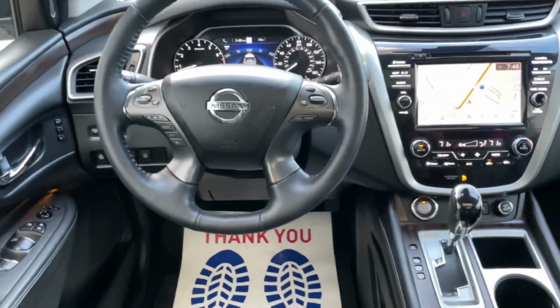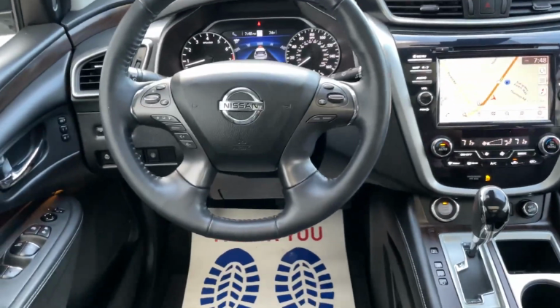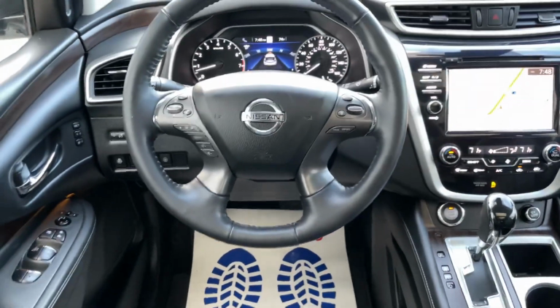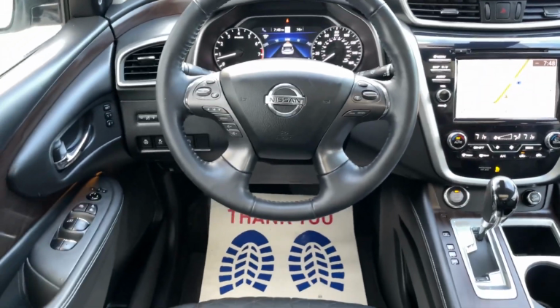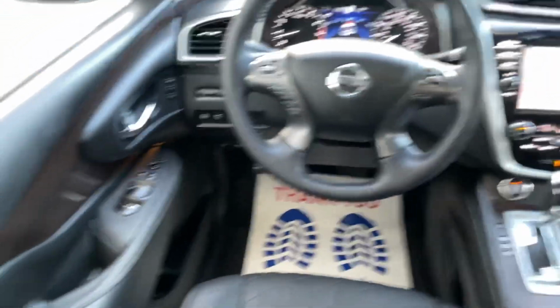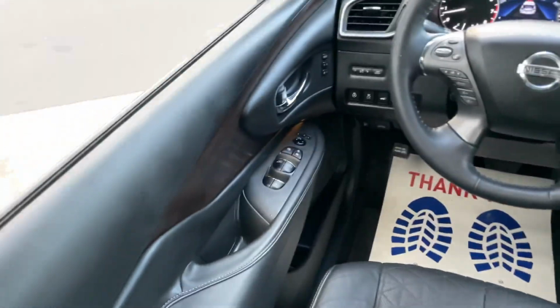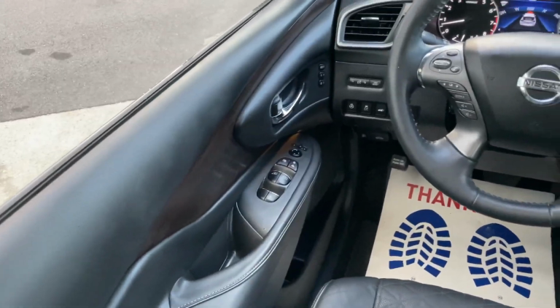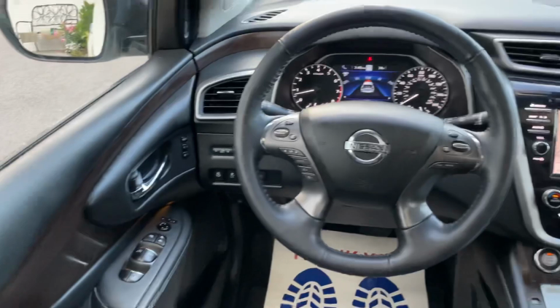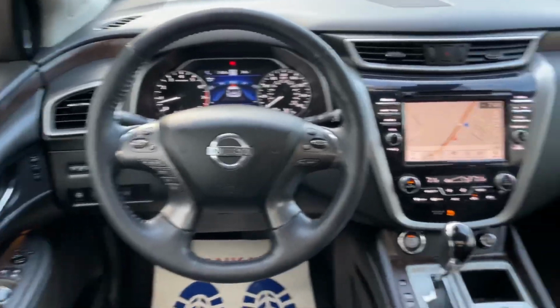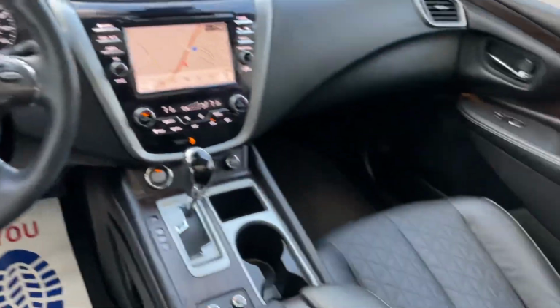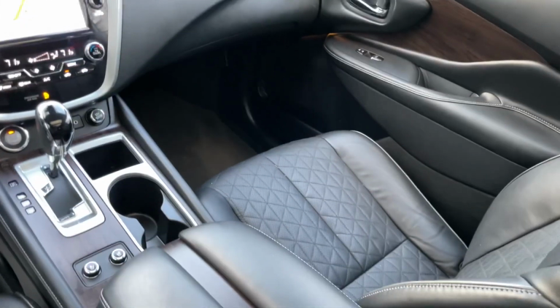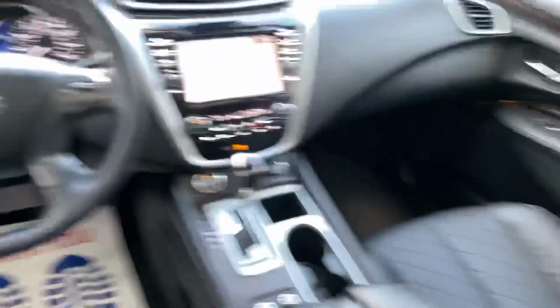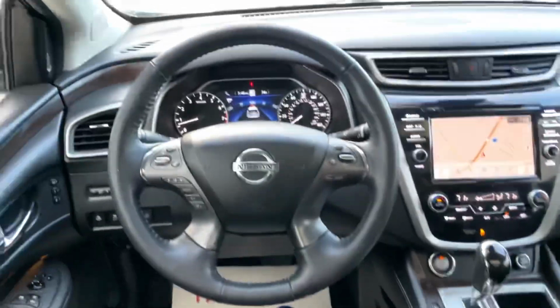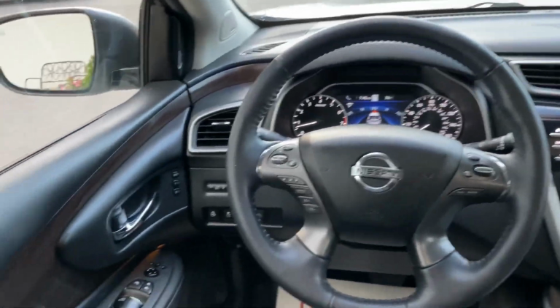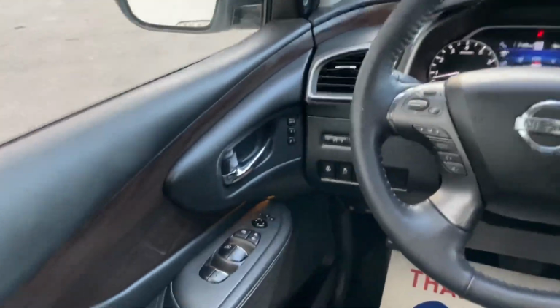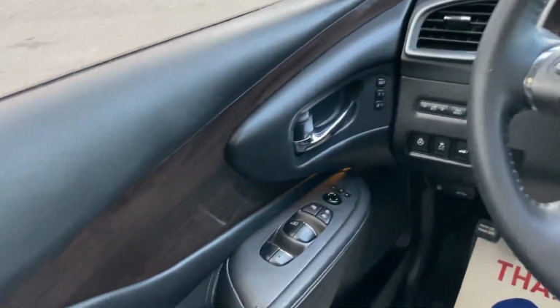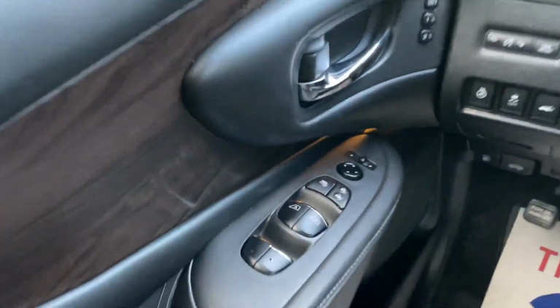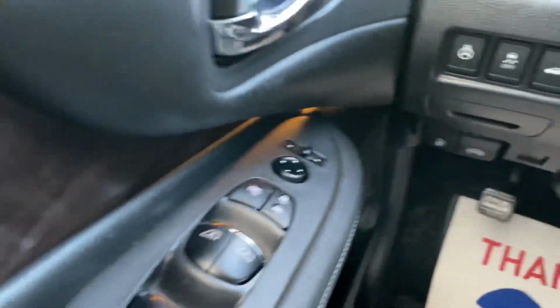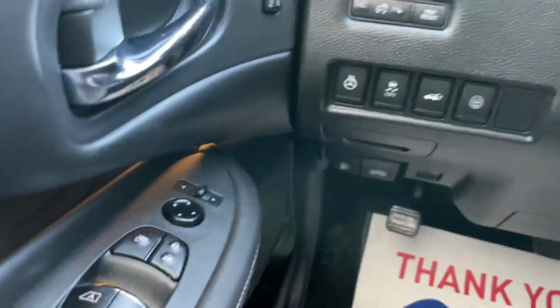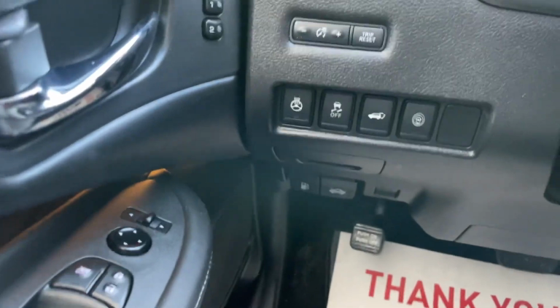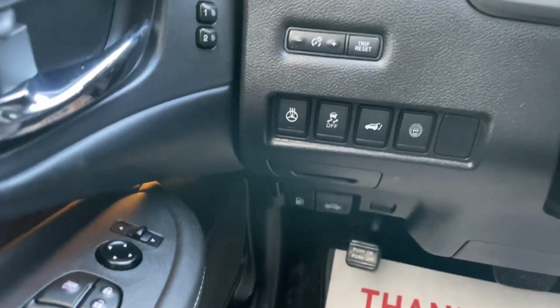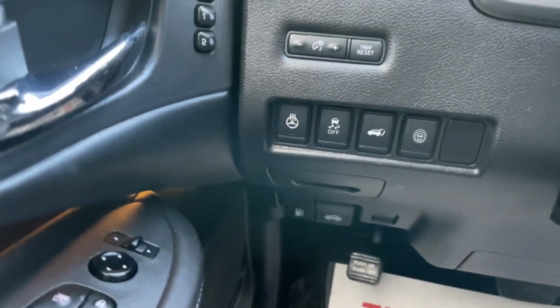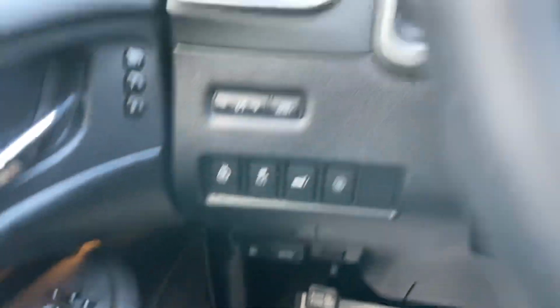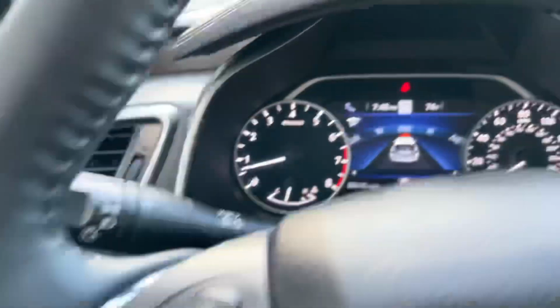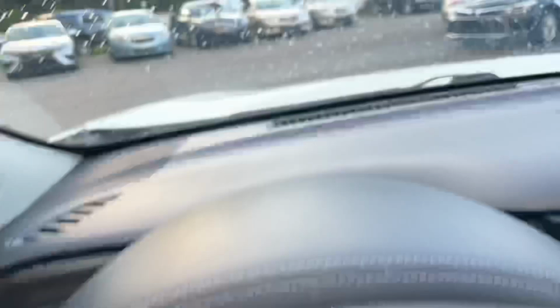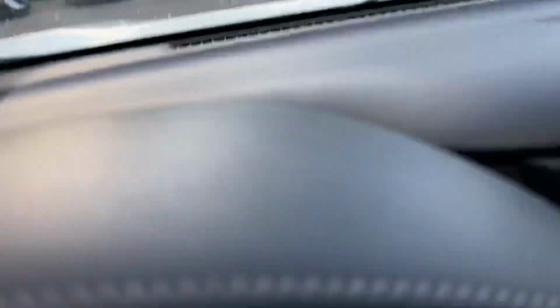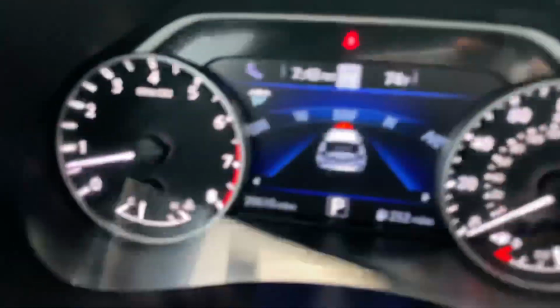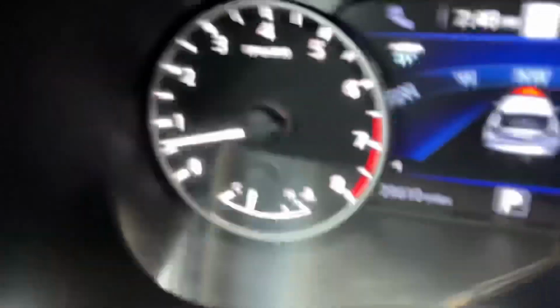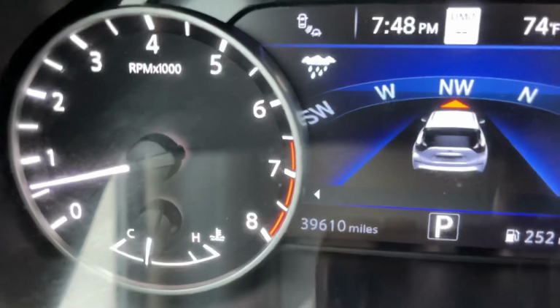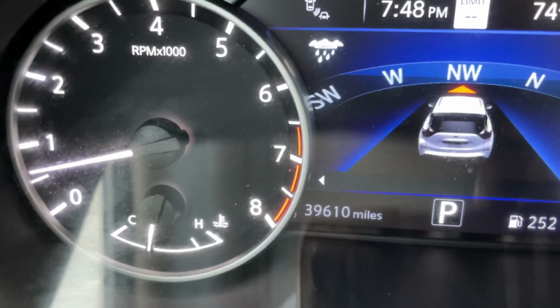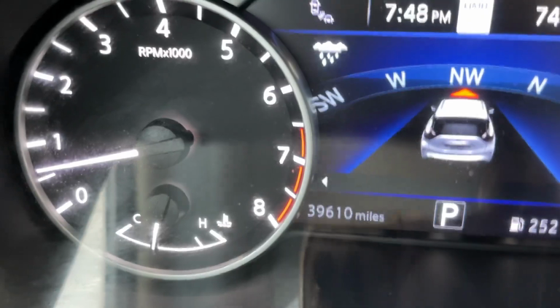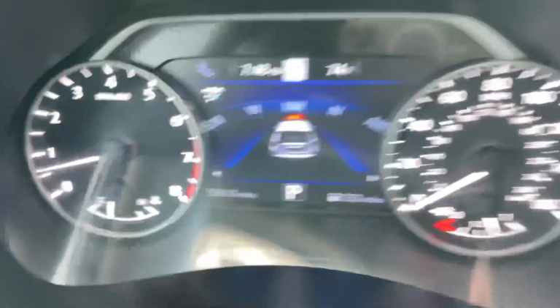All right, here we go. This is a POV — you want to see. Man, that's a nice ride right there. Tons of tech. How many miles on this bad boy? 39,000.